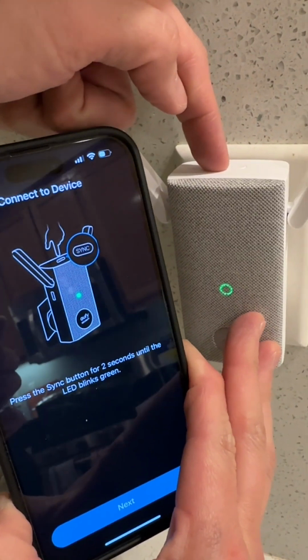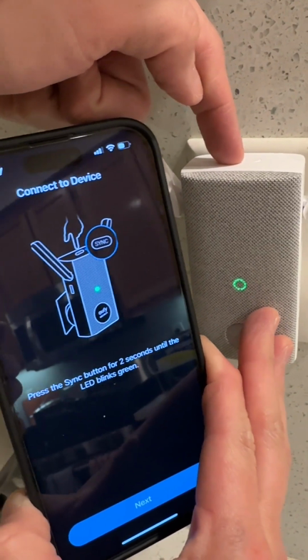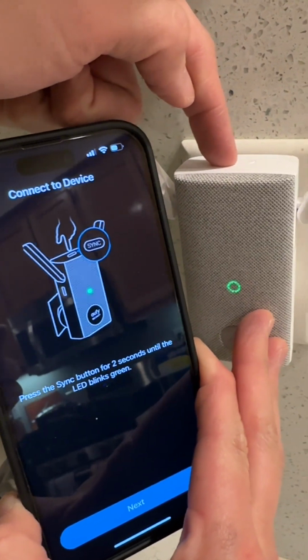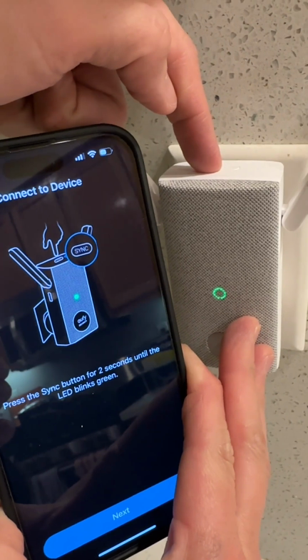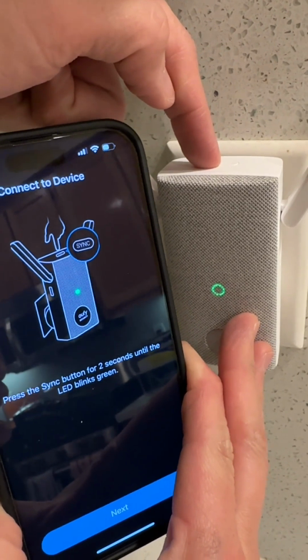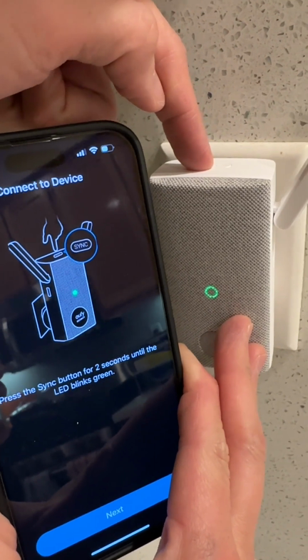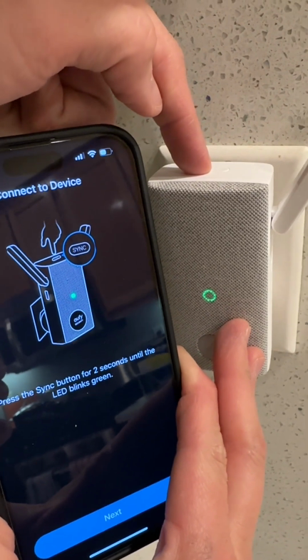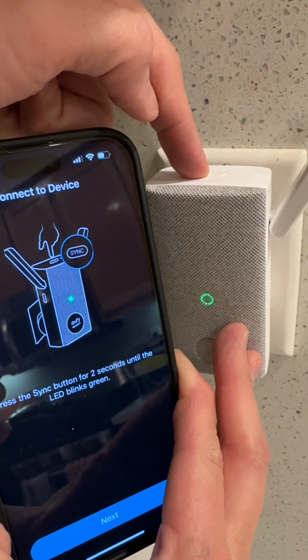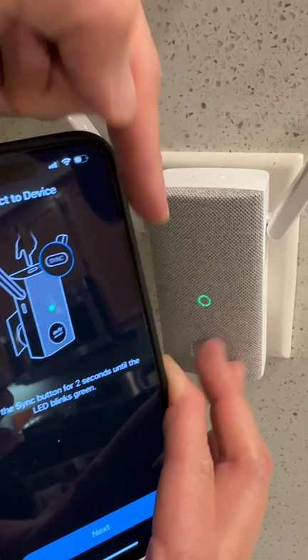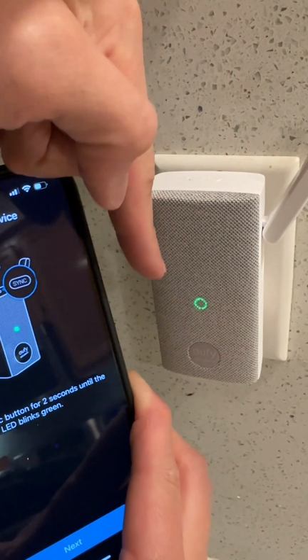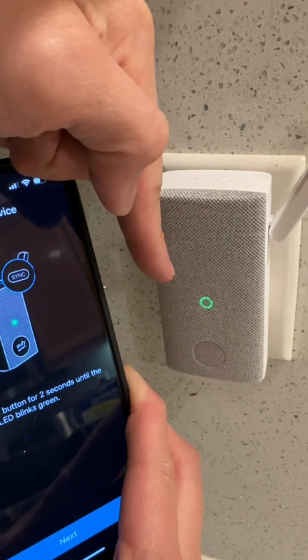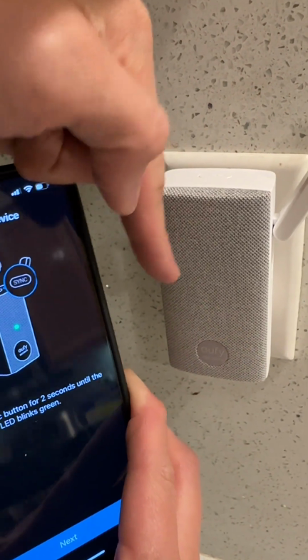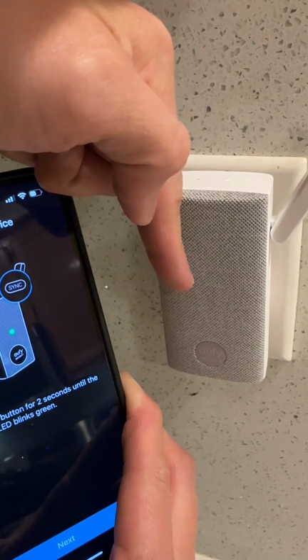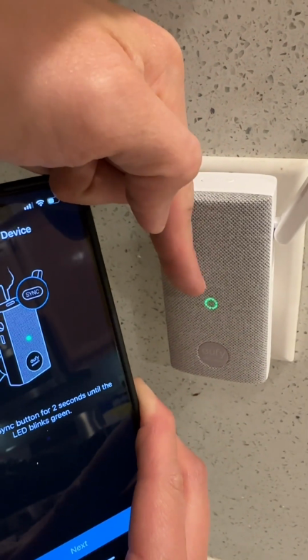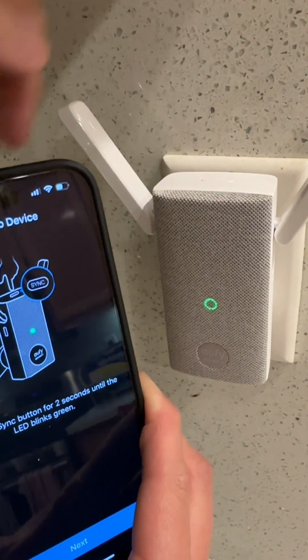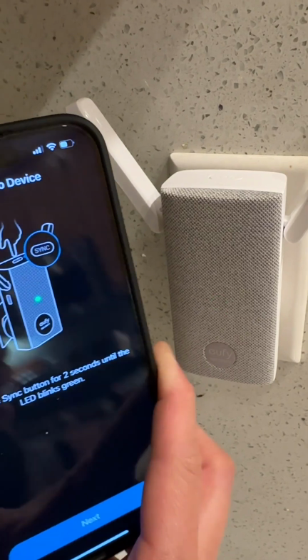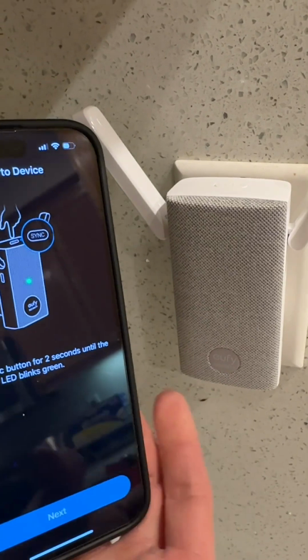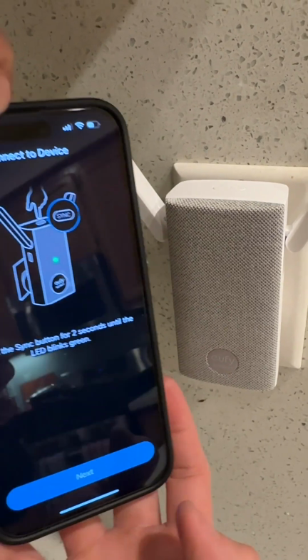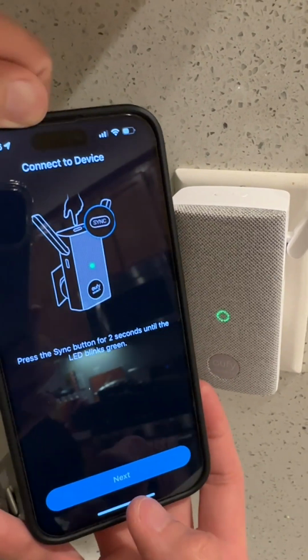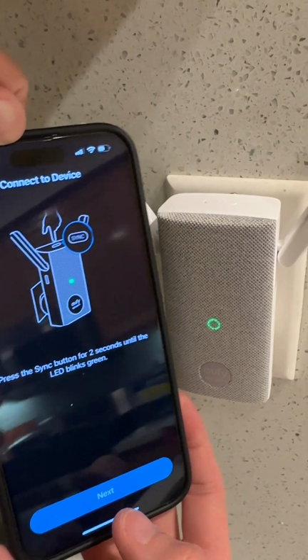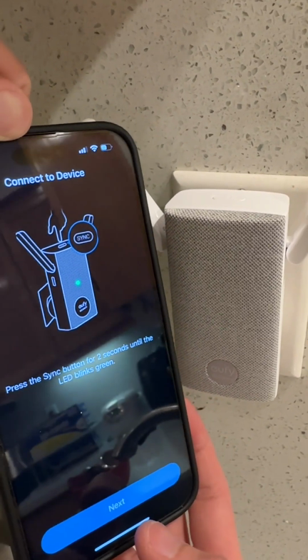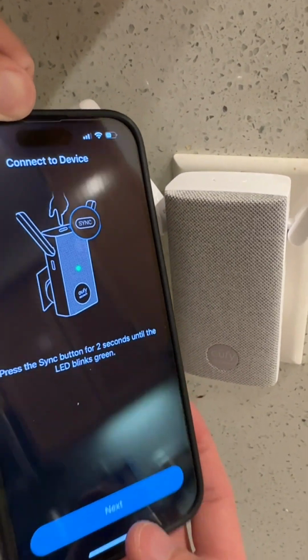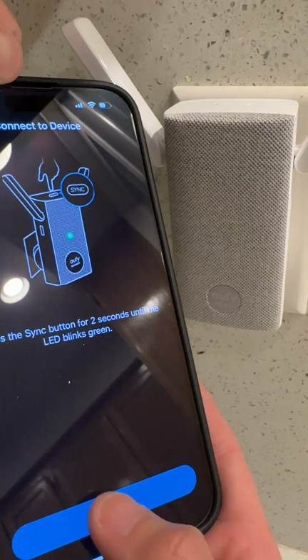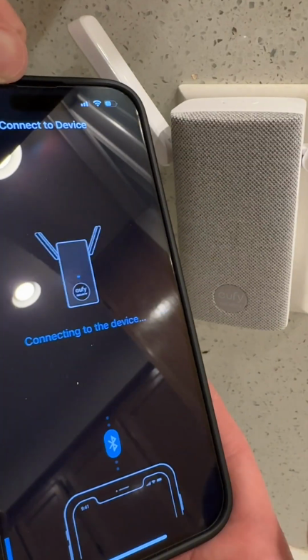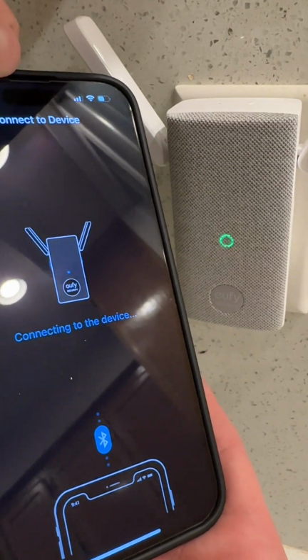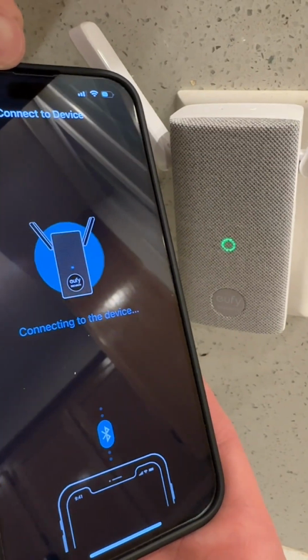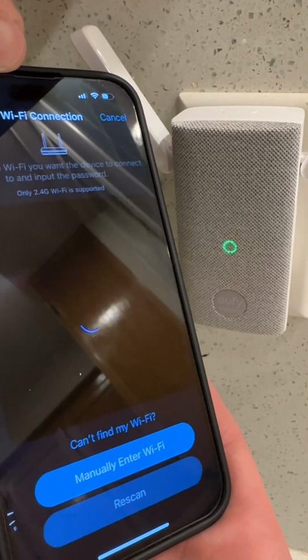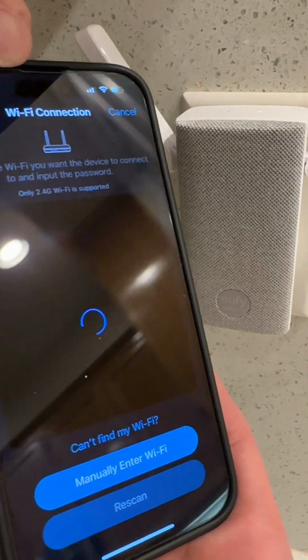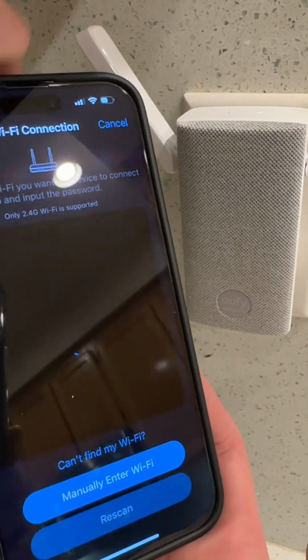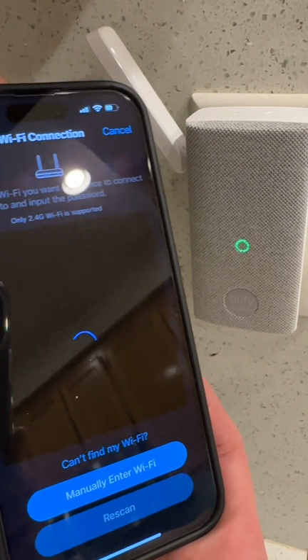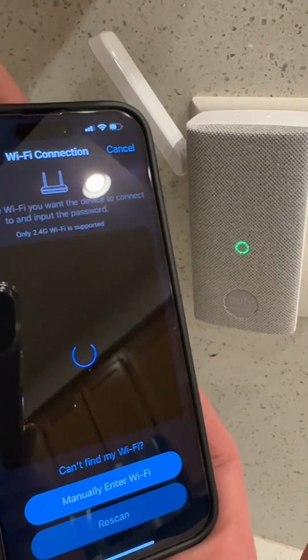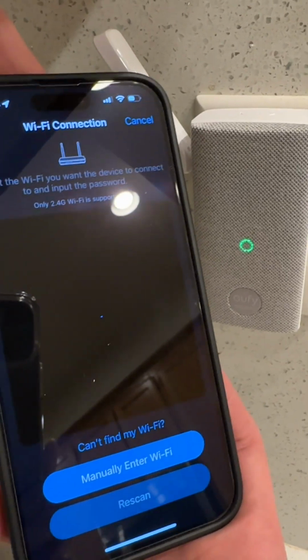One, two — you'll hear a beep. Now it's blinking green. Then you can go ahead and click next, and it's going to connect to your Bluetooth — and boom, it connects.